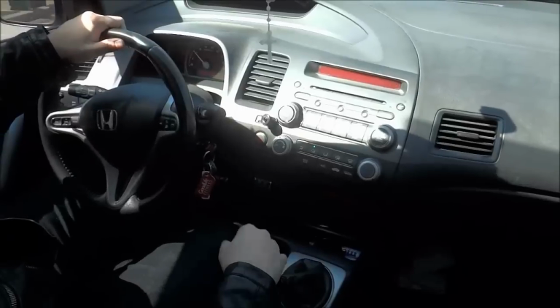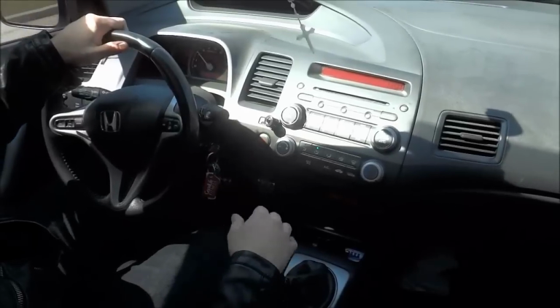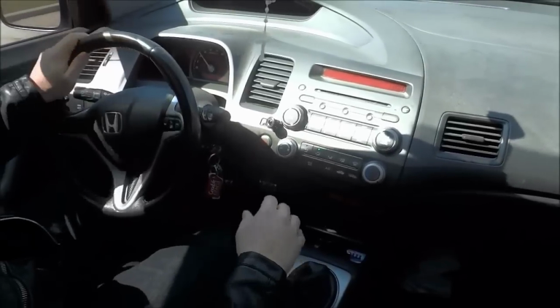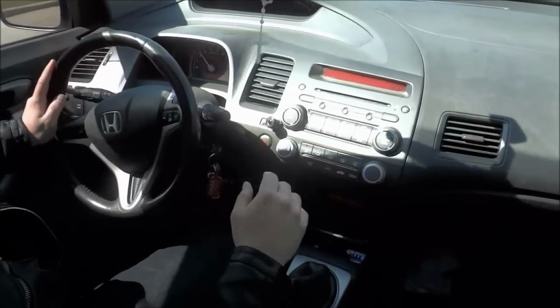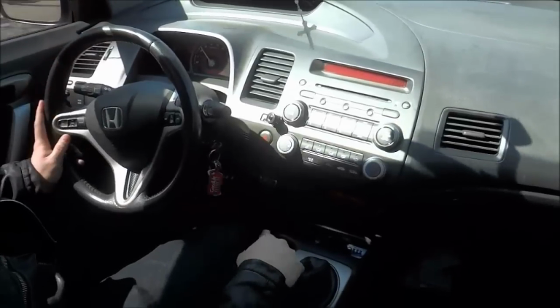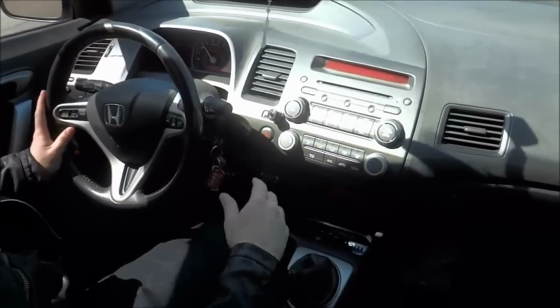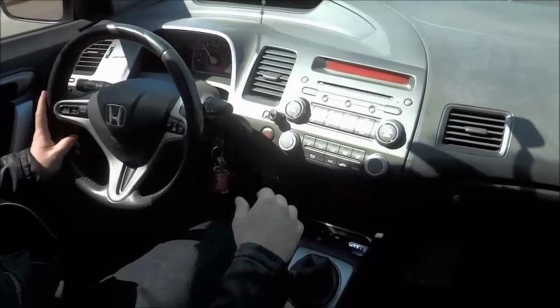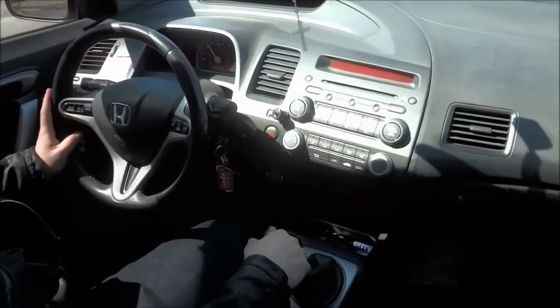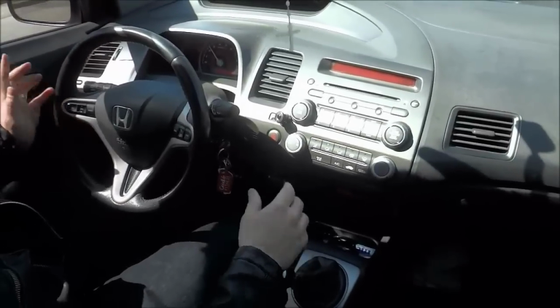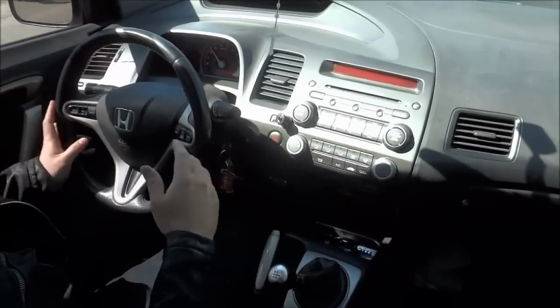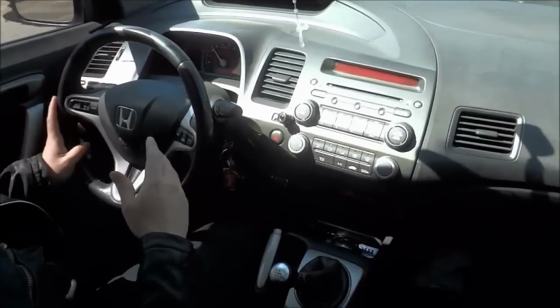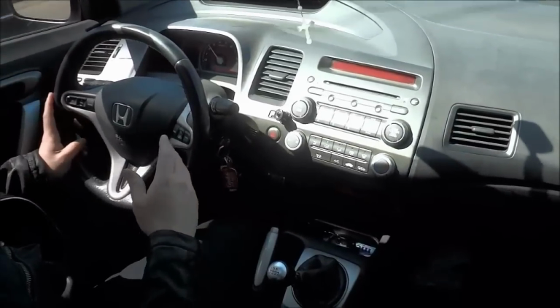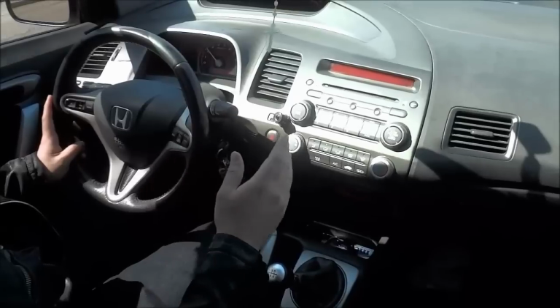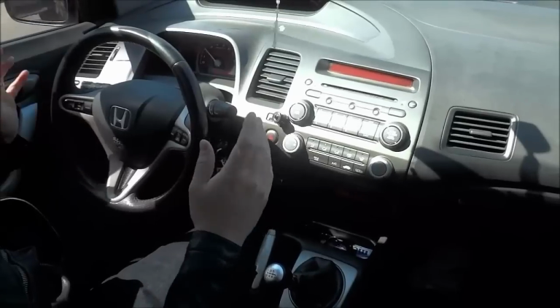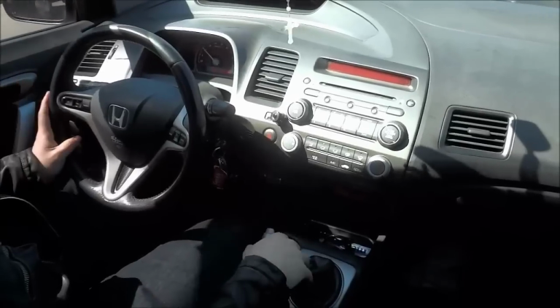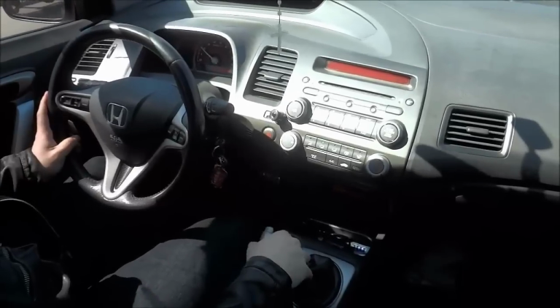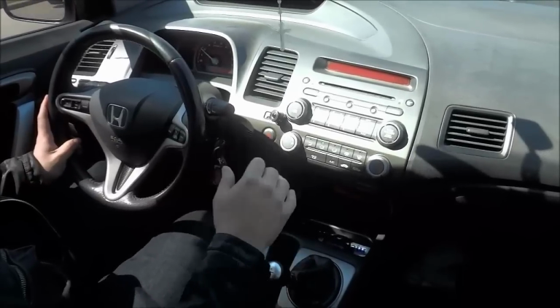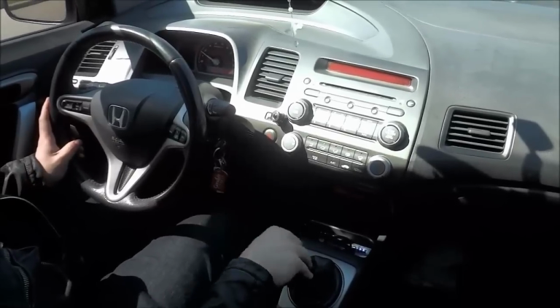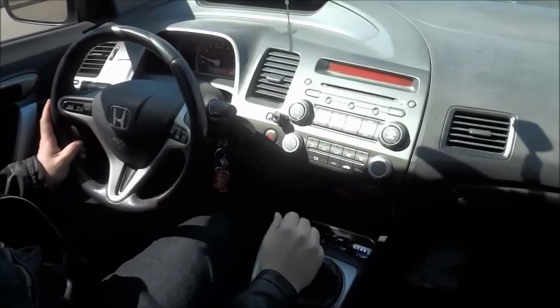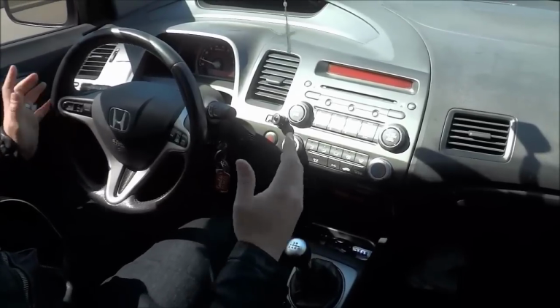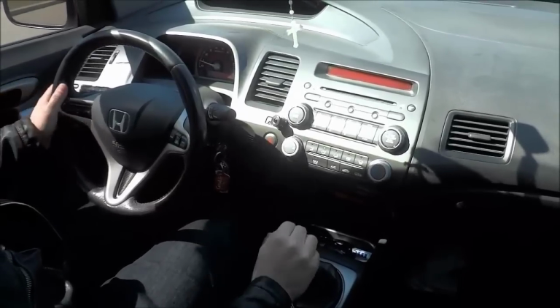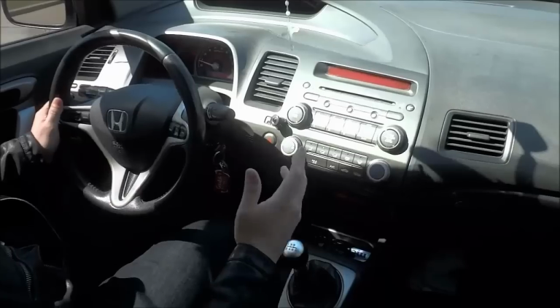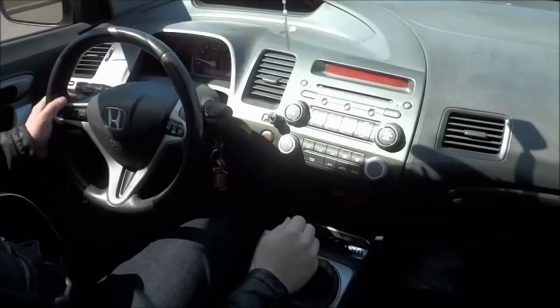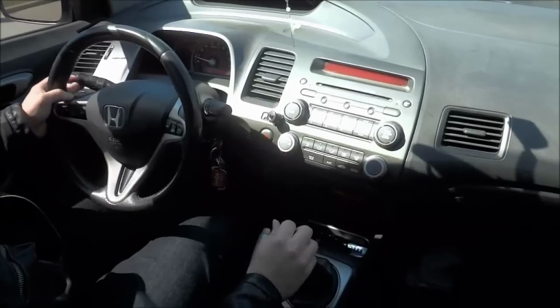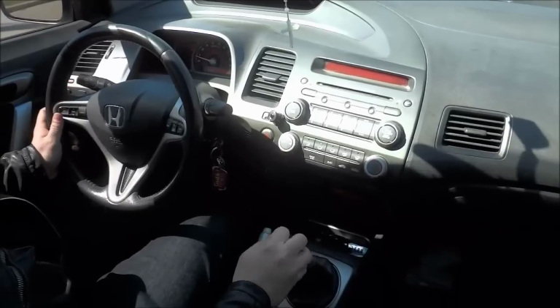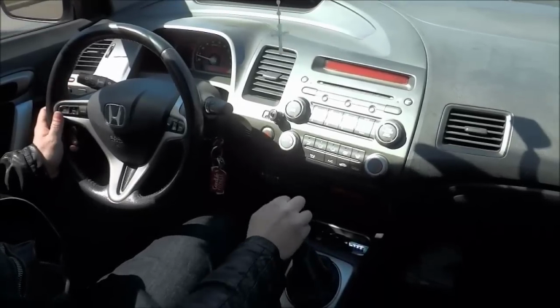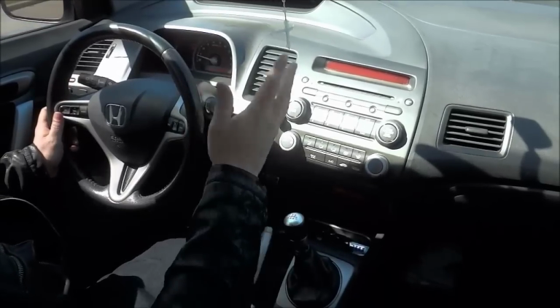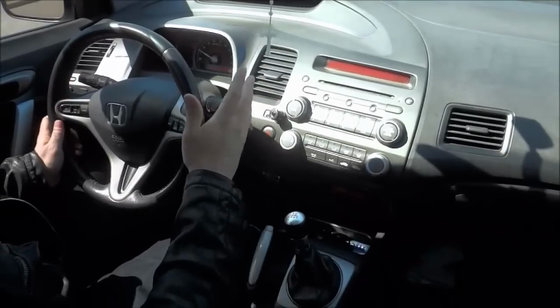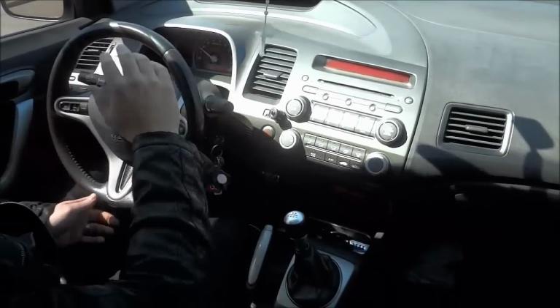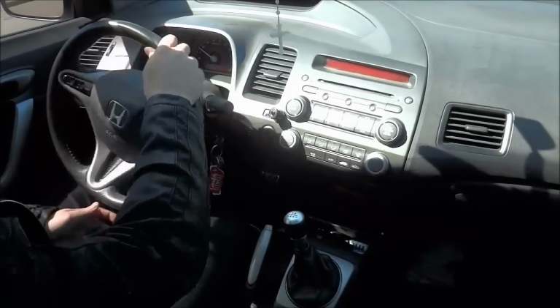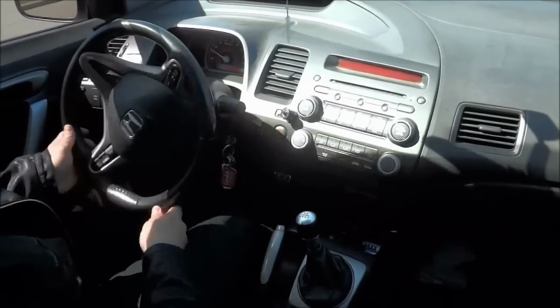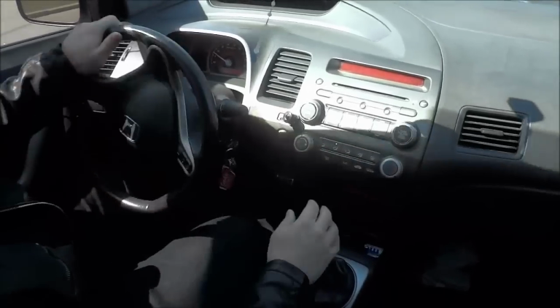Hey everybody, I'm here today to show you how to pull over to the curb. It's a really simple process and I will be outlining the instructions in this driving lesson.